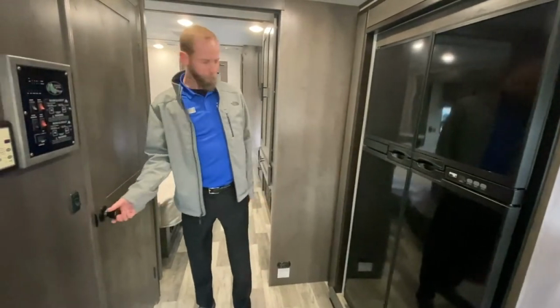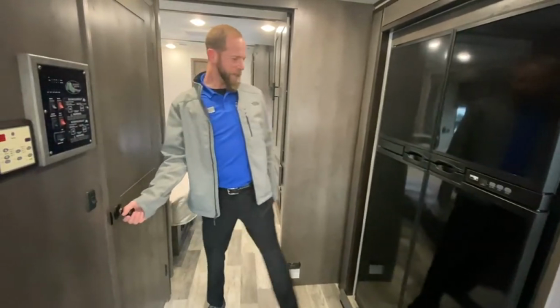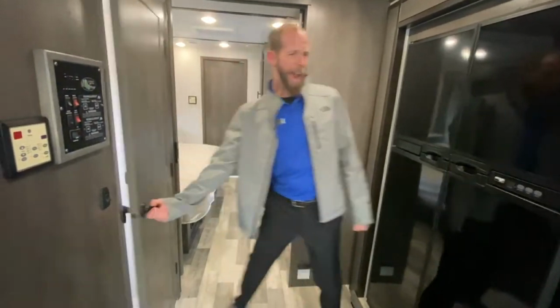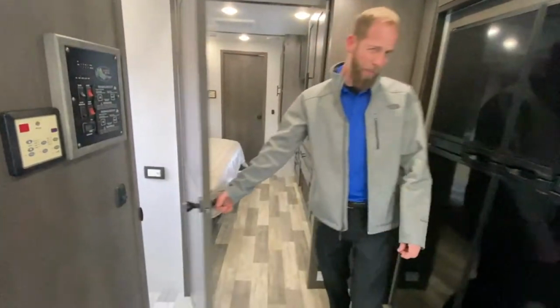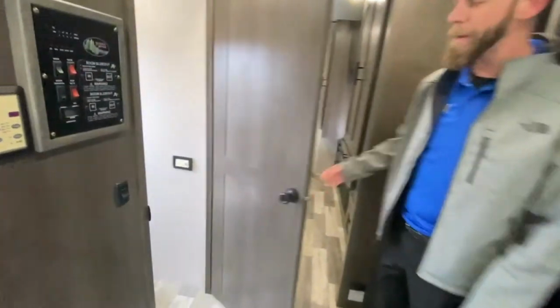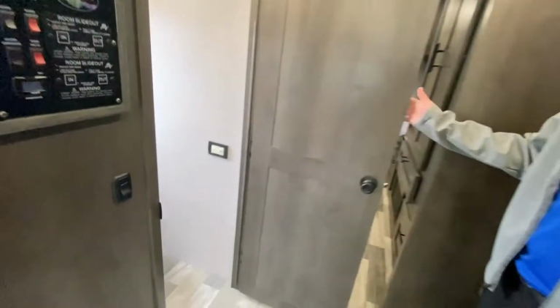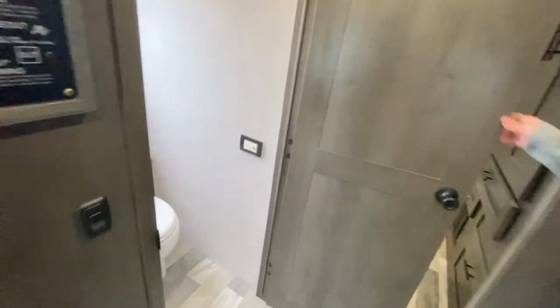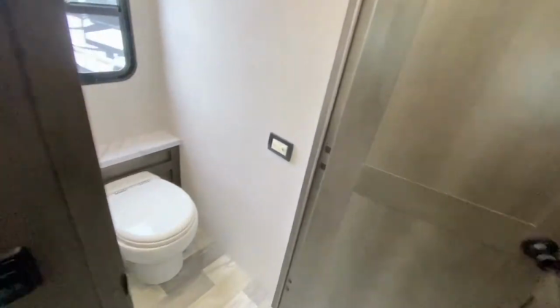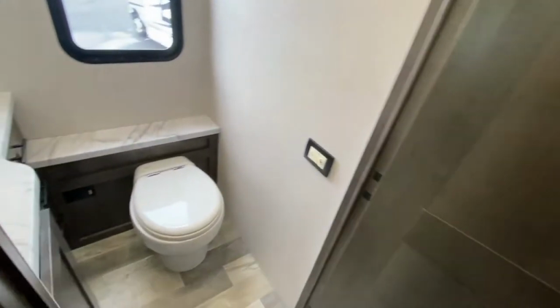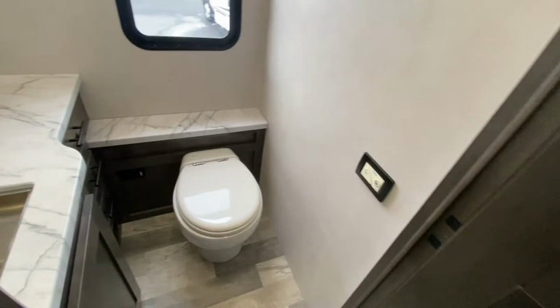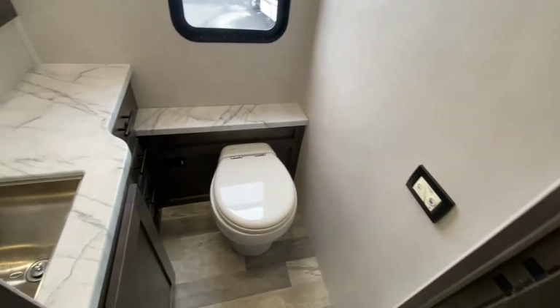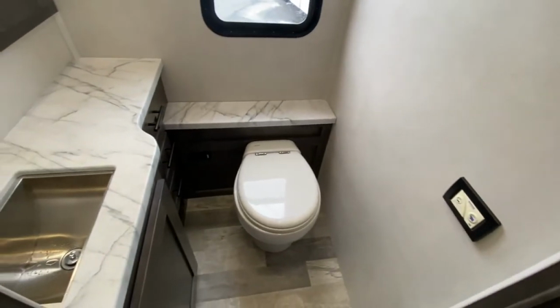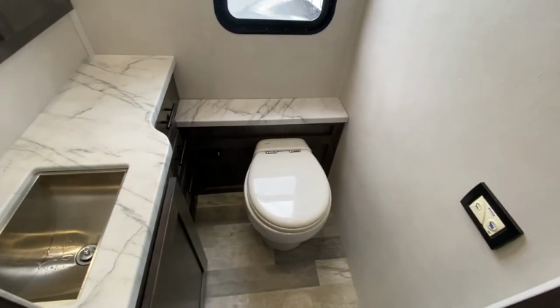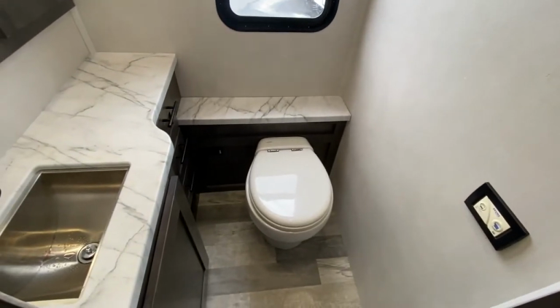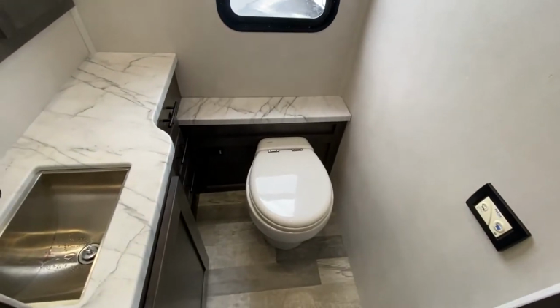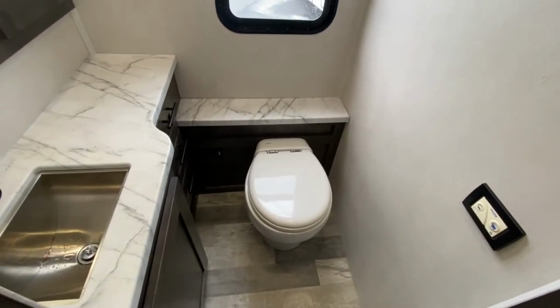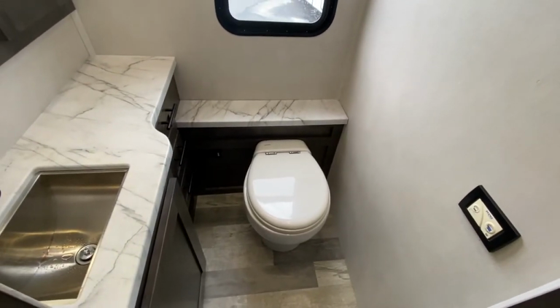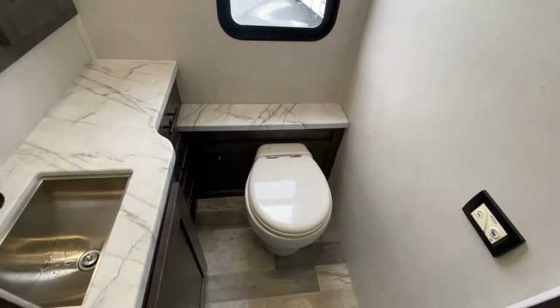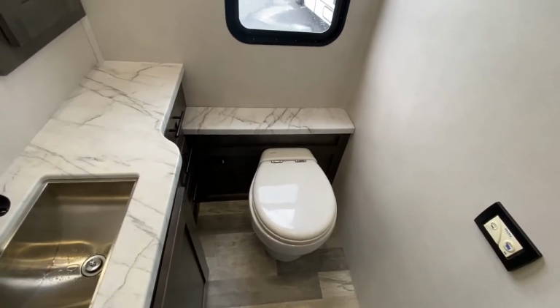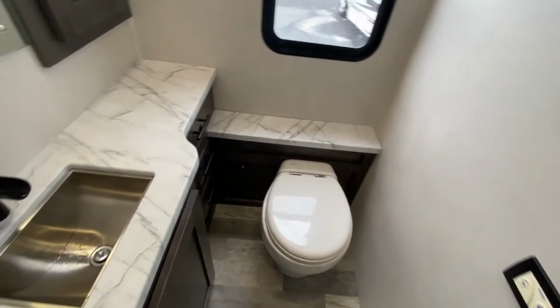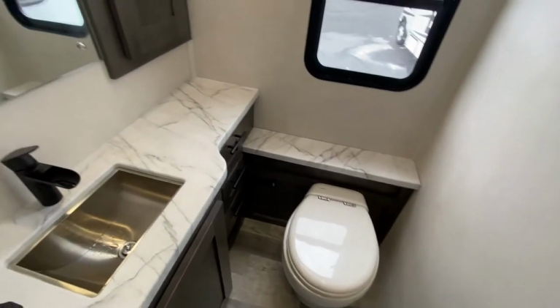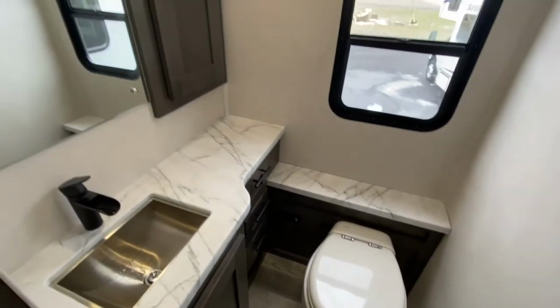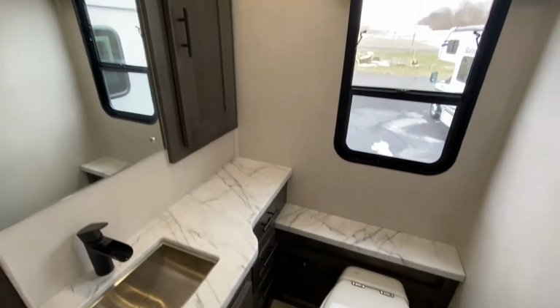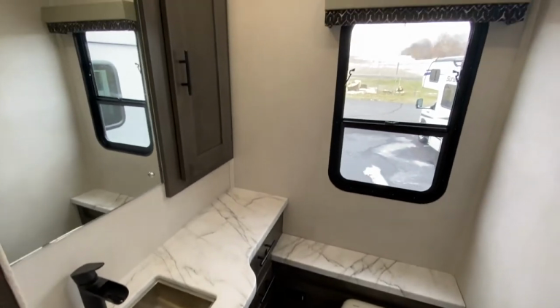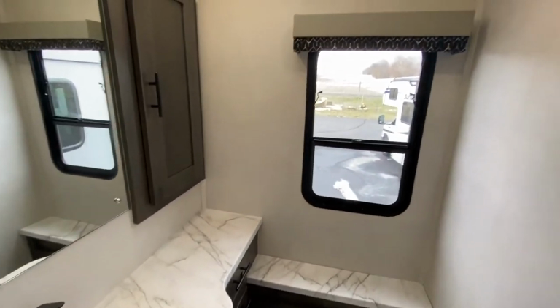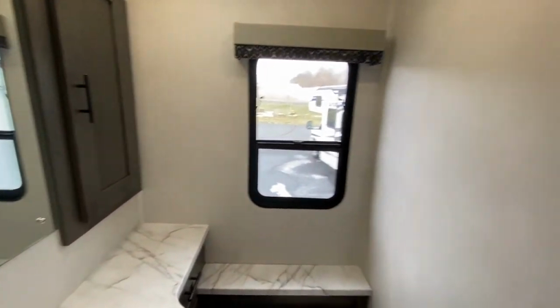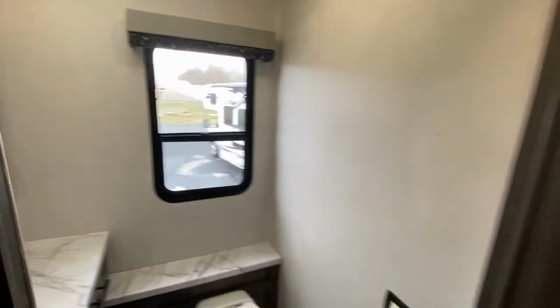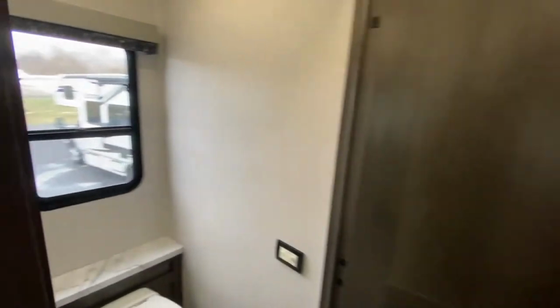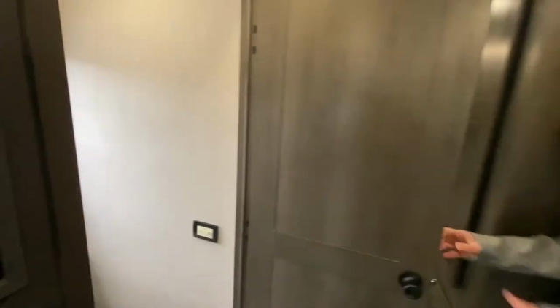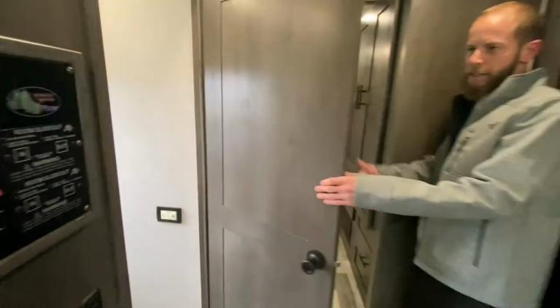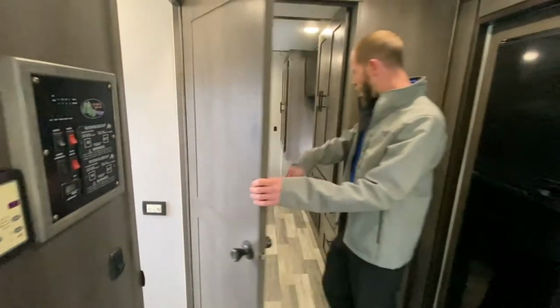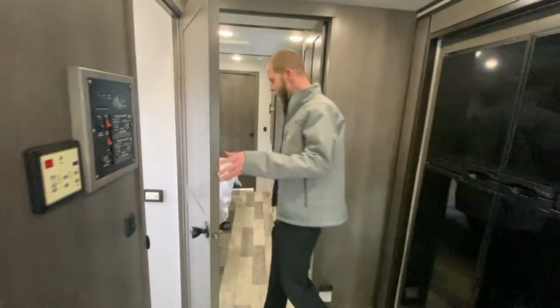This is a half-bath with a toilet fan, and the half-bath does have a power-flushing toilet — it's the coolest toilet ever. Nice sink and vanity in there.